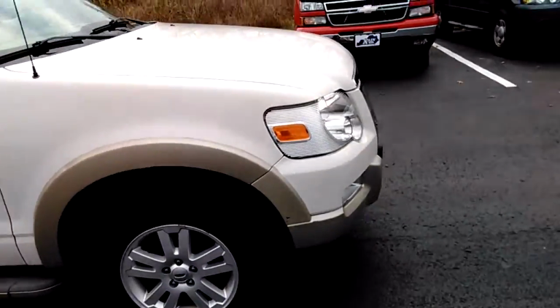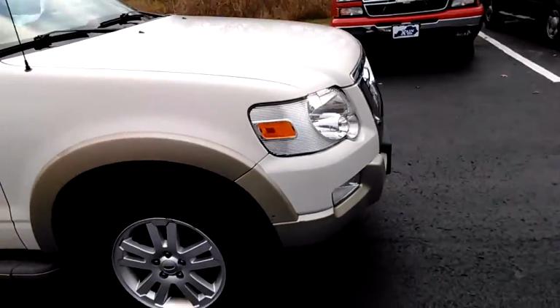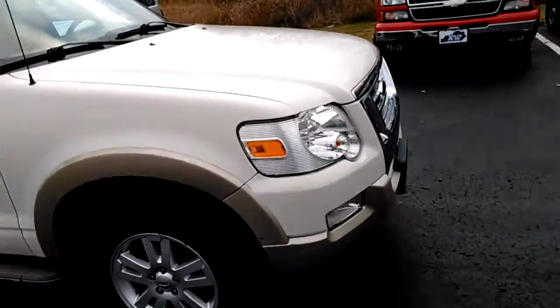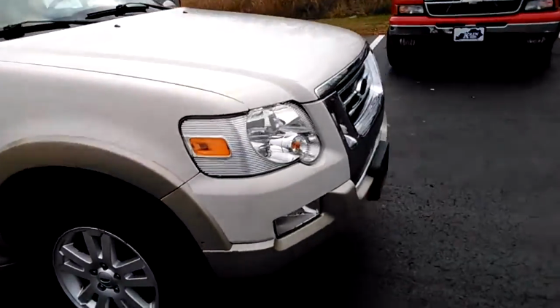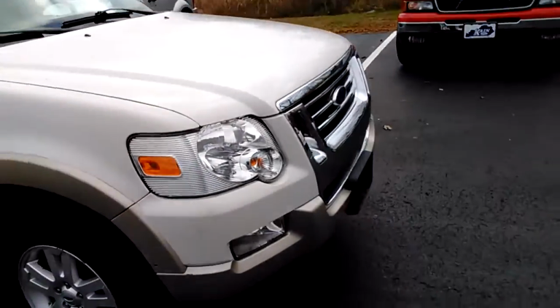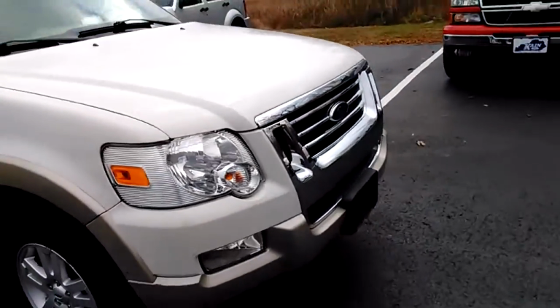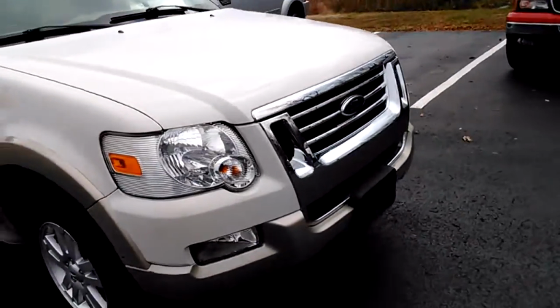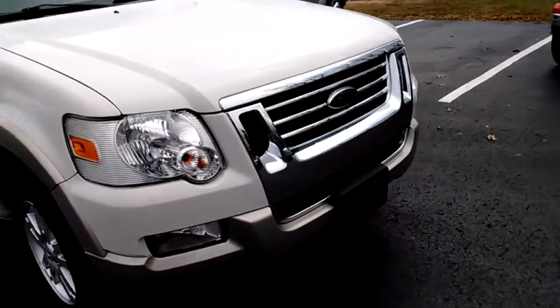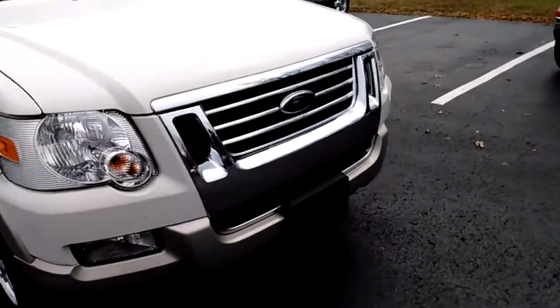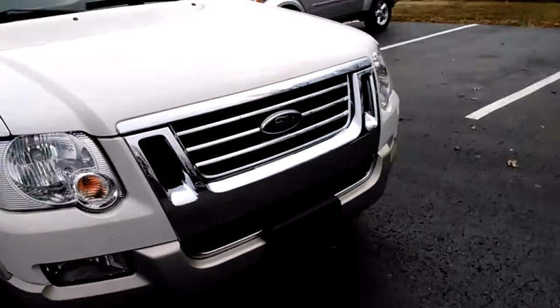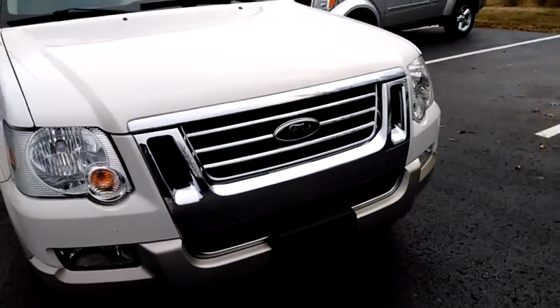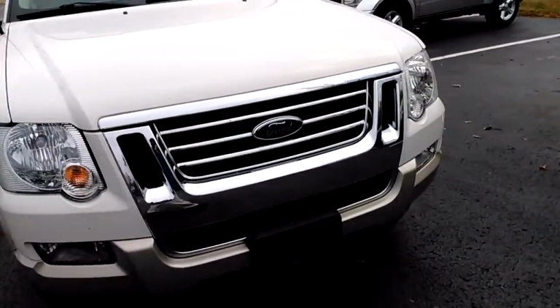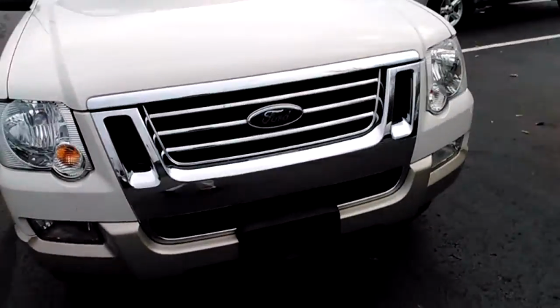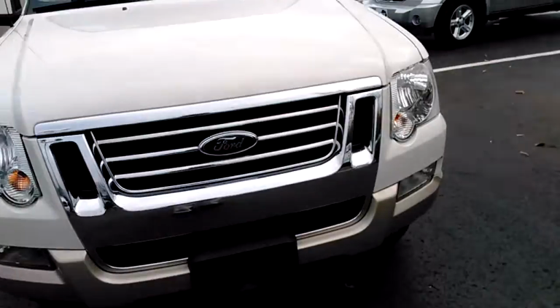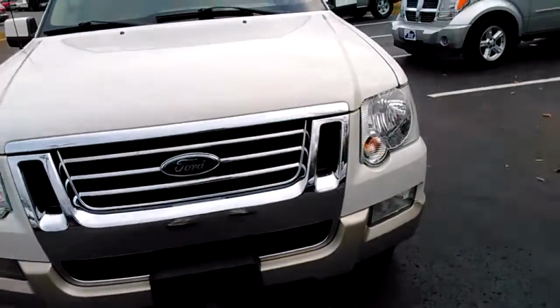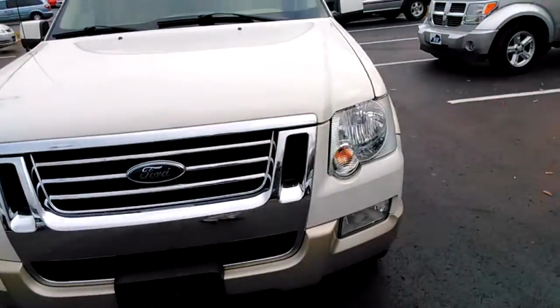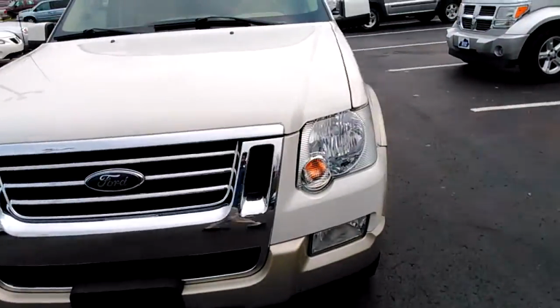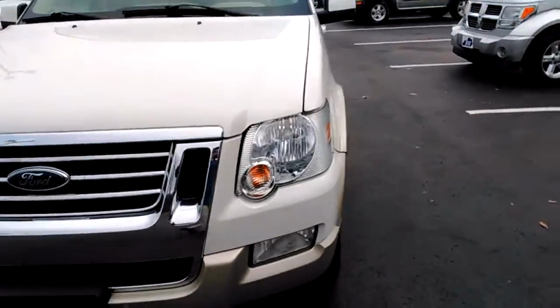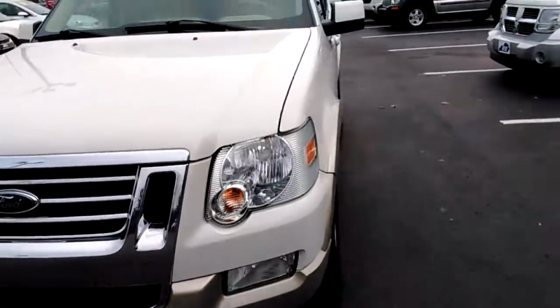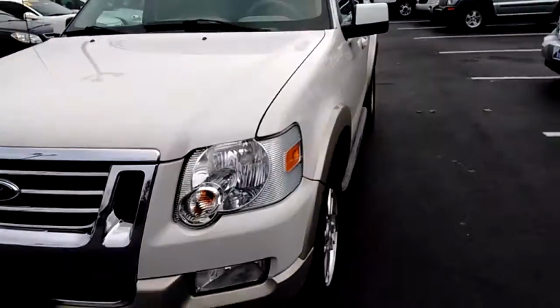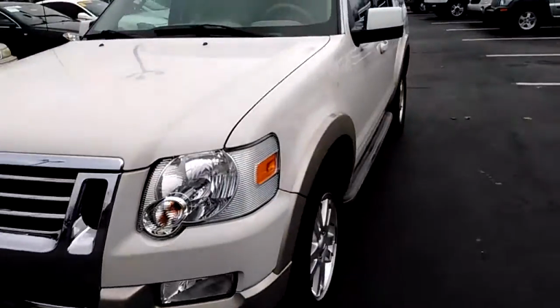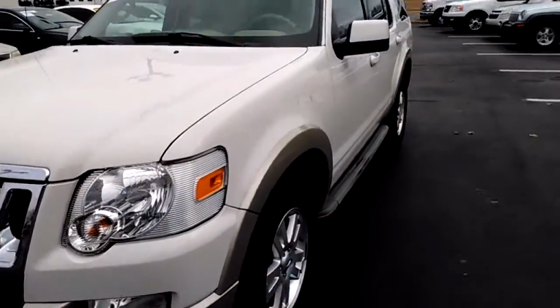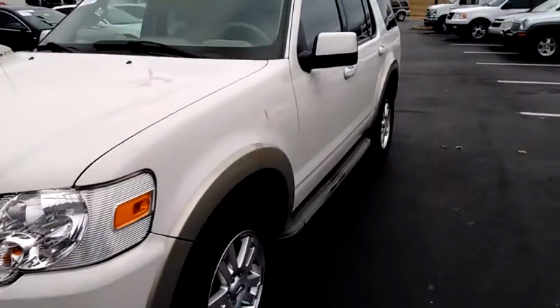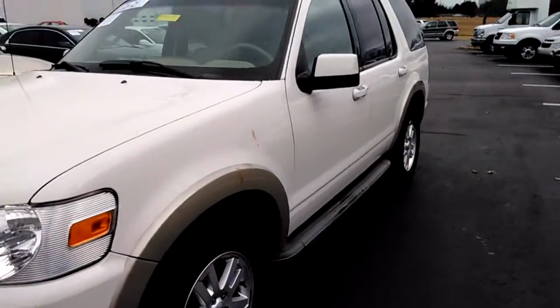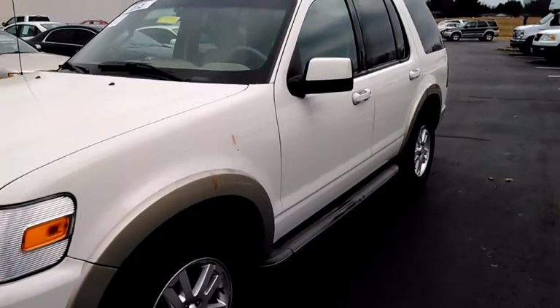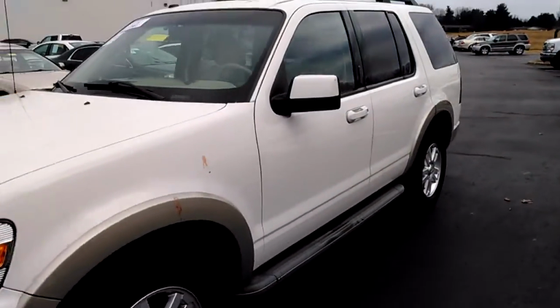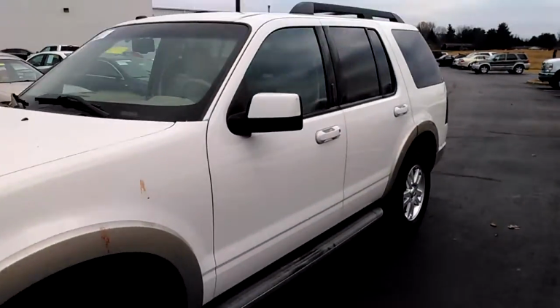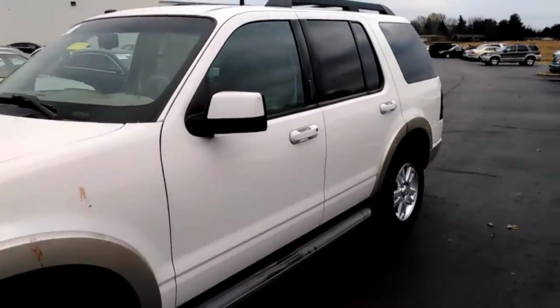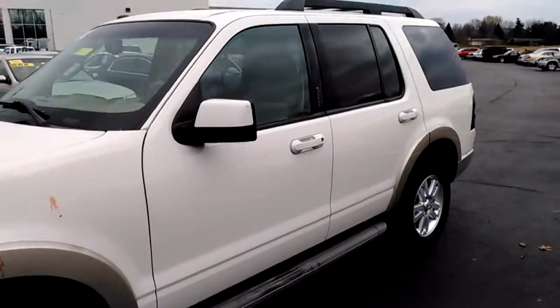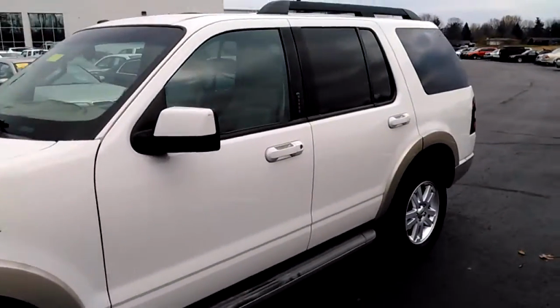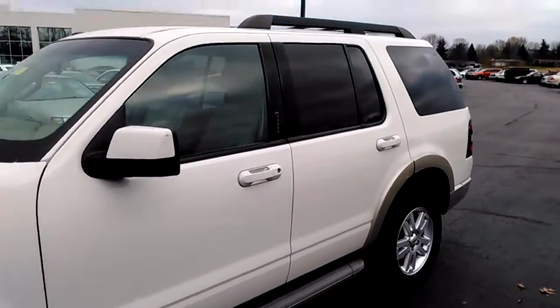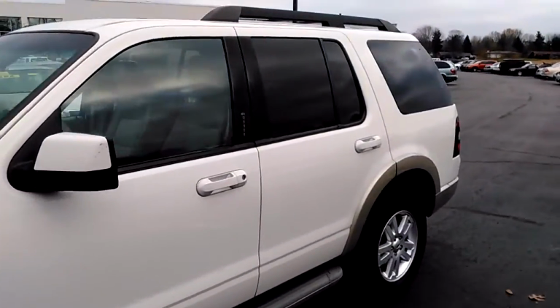This one in particular has just over 100,000 miles — 107,000 — so it'd make a great vehicle for one of your 16-year-old twins.